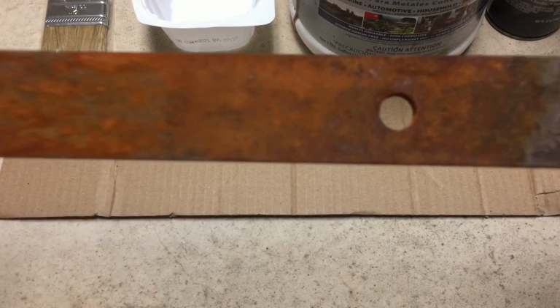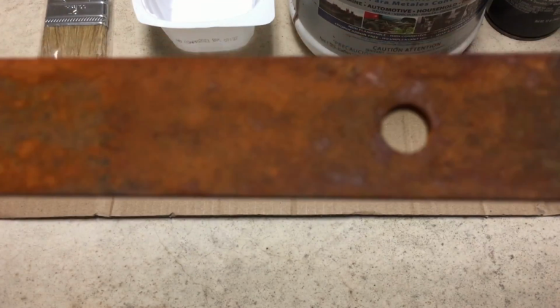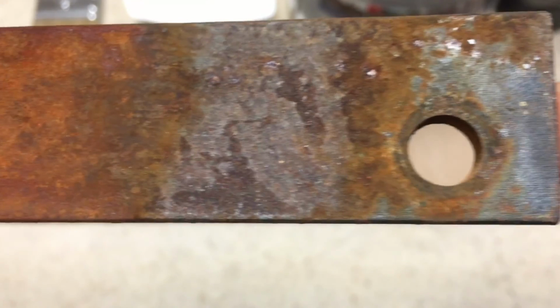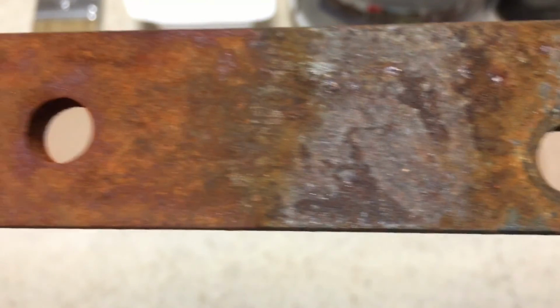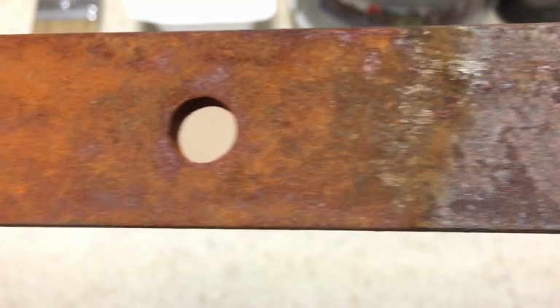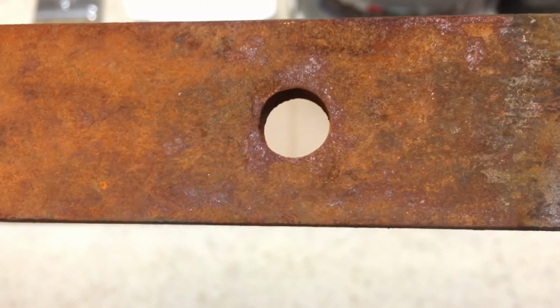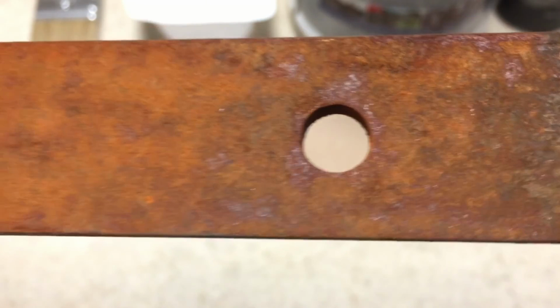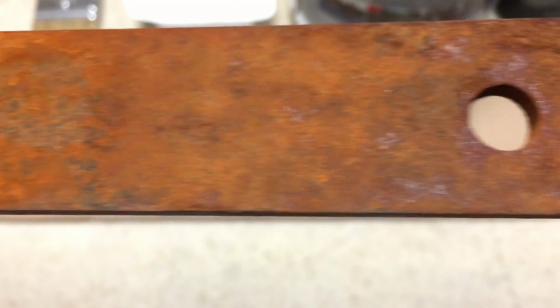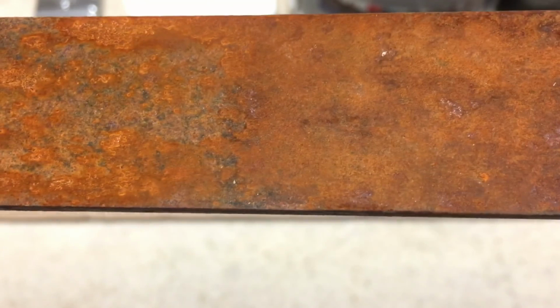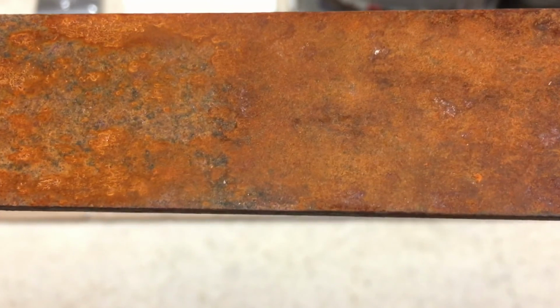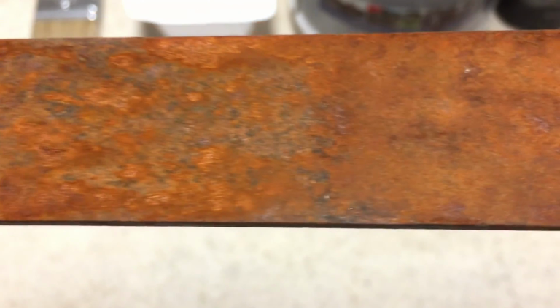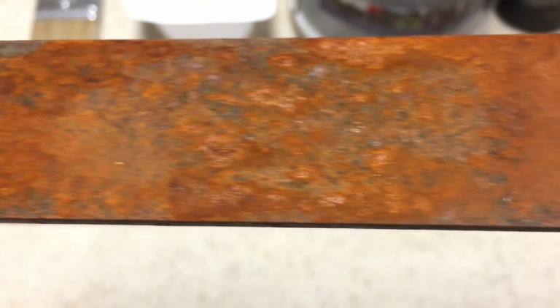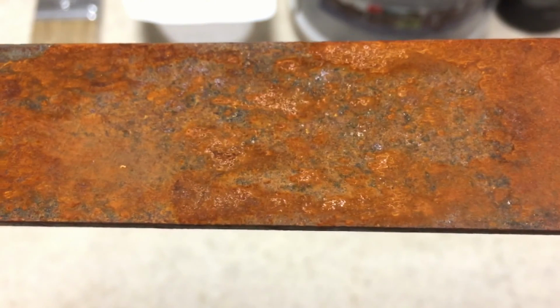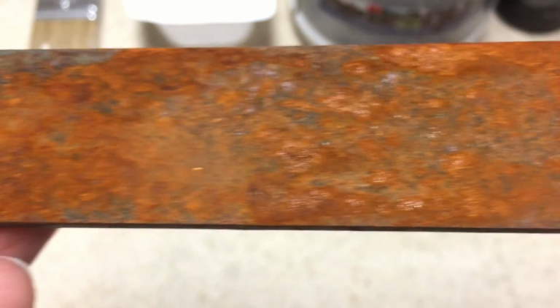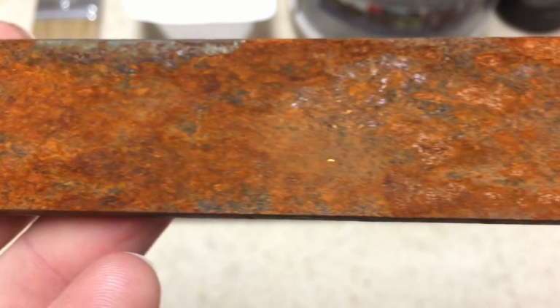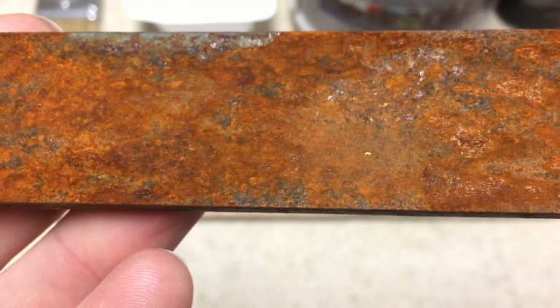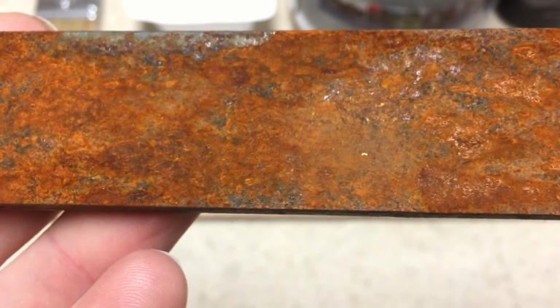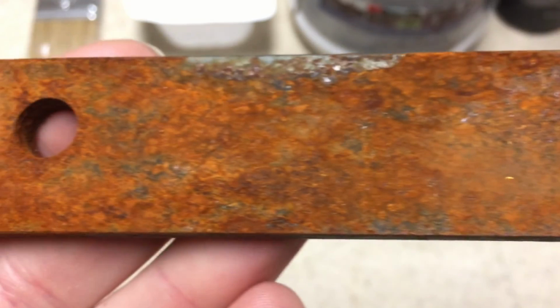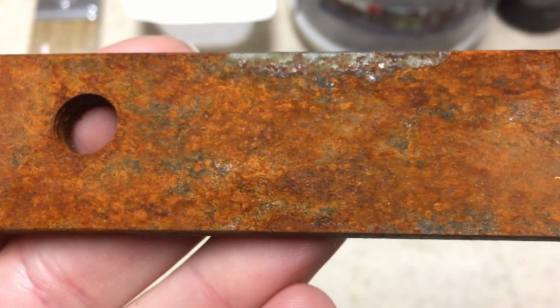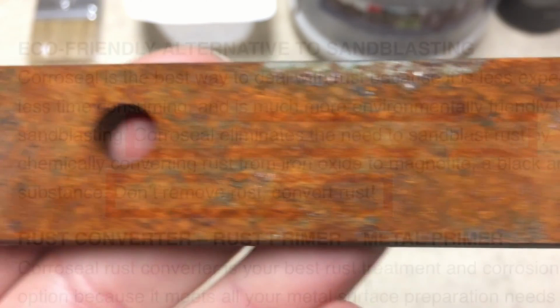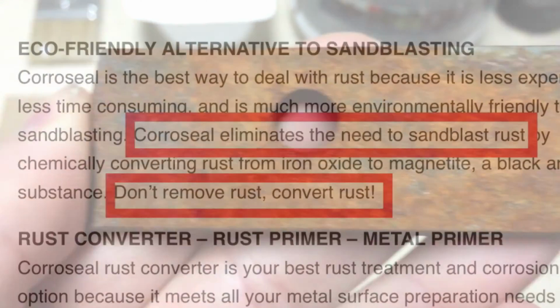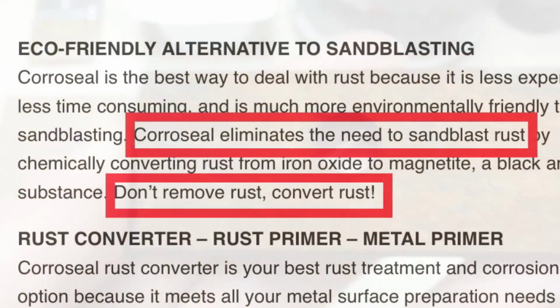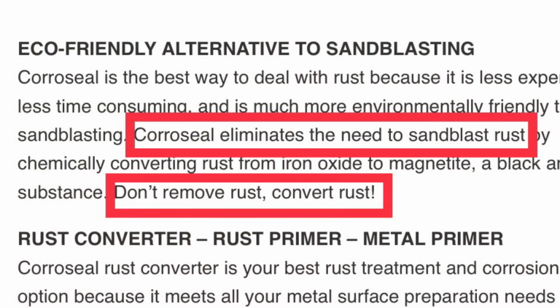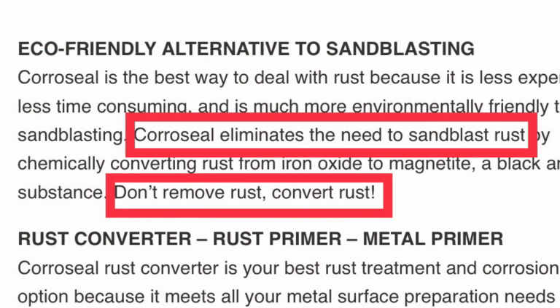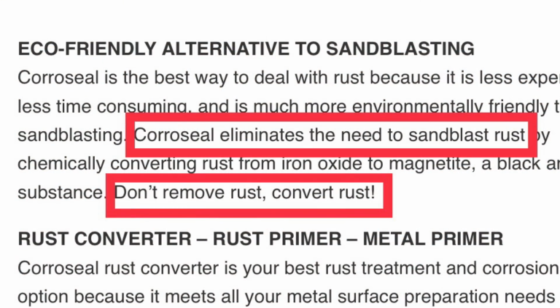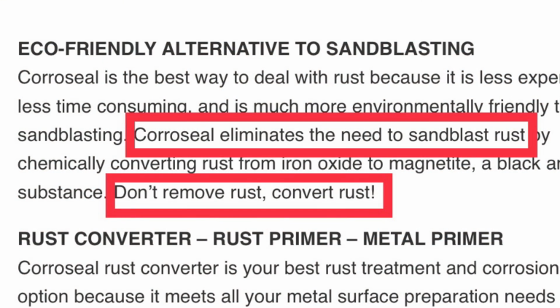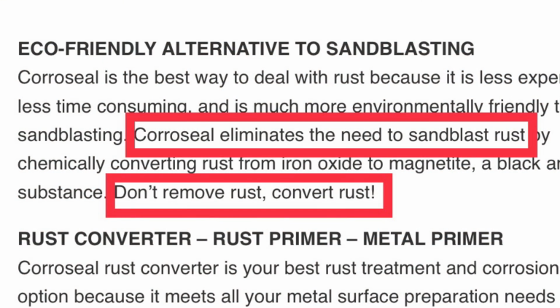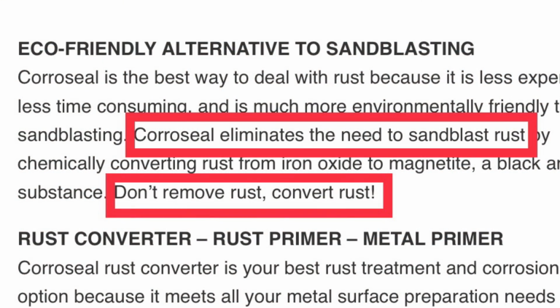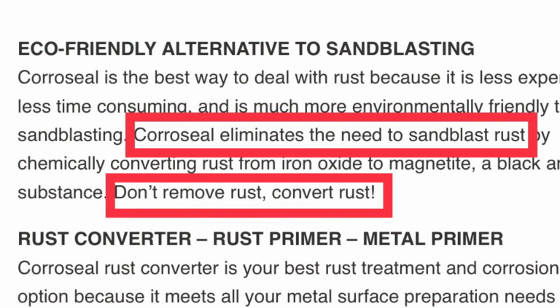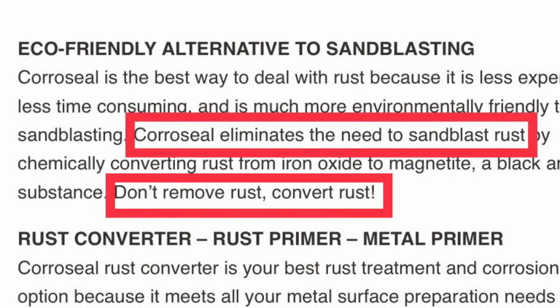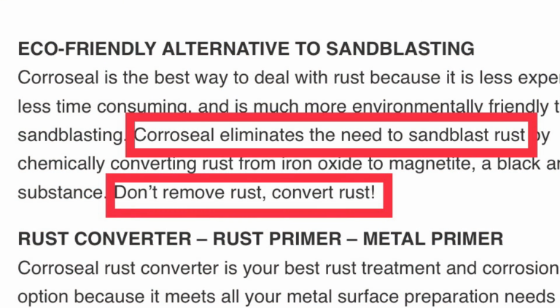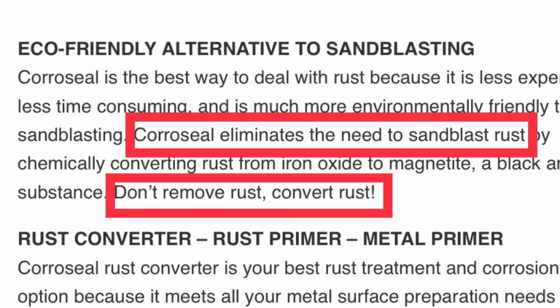Here is a rusty steel bar. It has some pretty uniform surface rust. I have wiped it down with a clean rag to remove the loose rust, and per the instructions, no sandblasting is required — don't remove rust, convert rust!